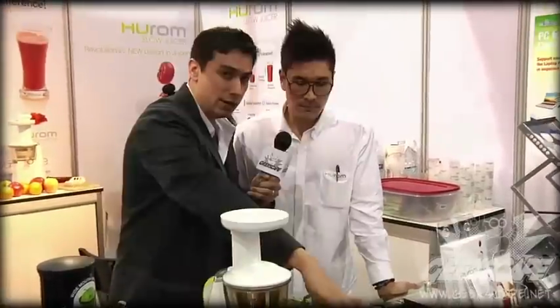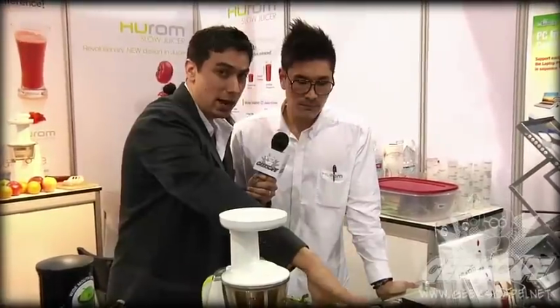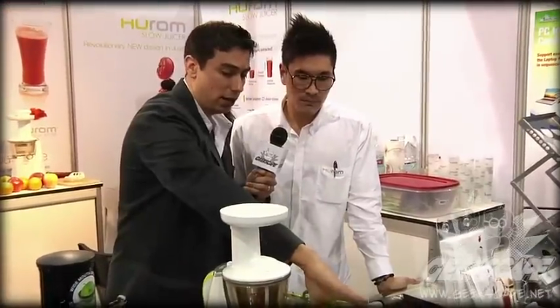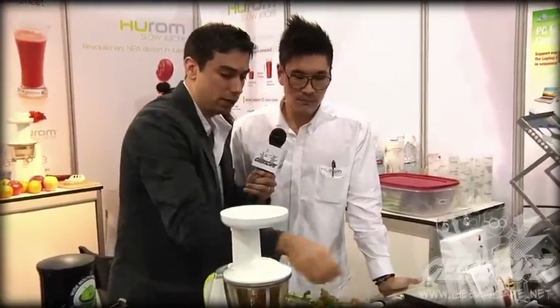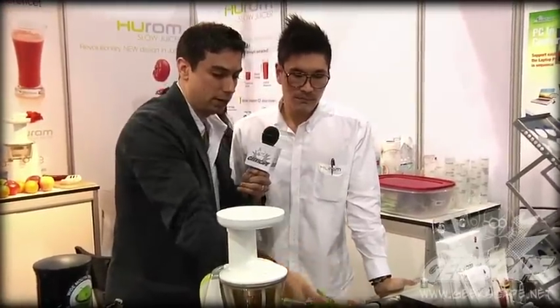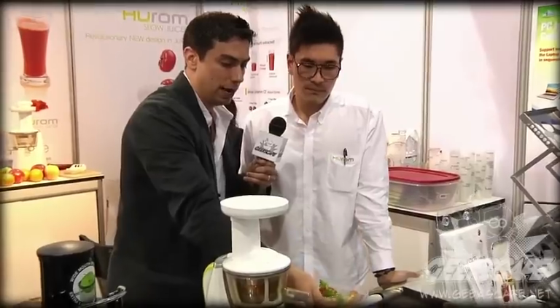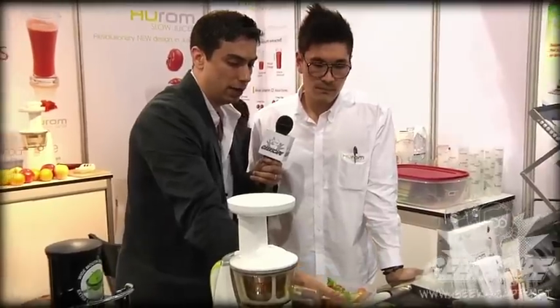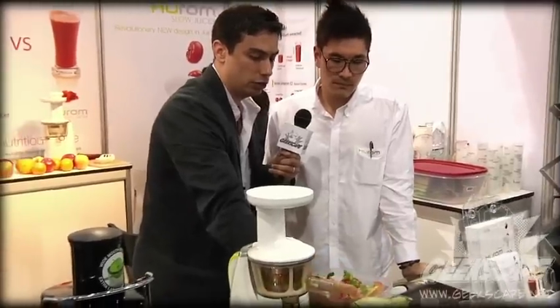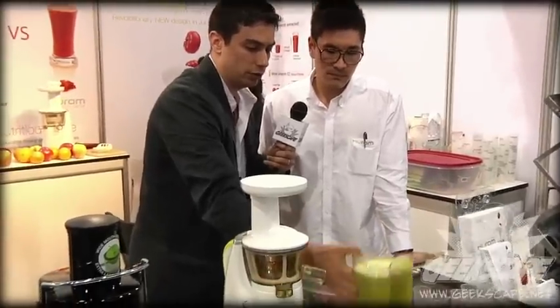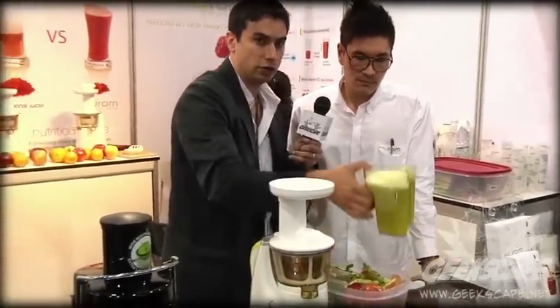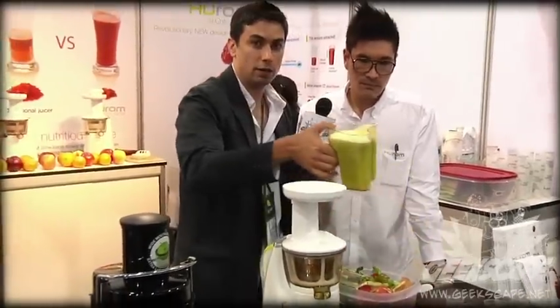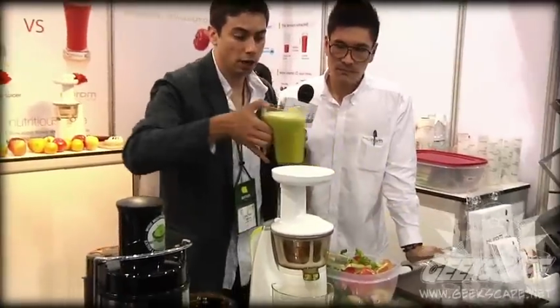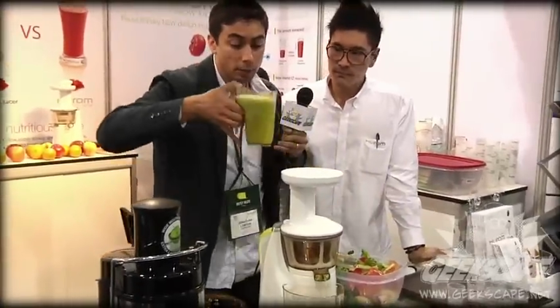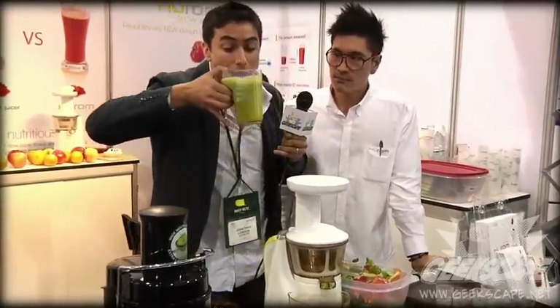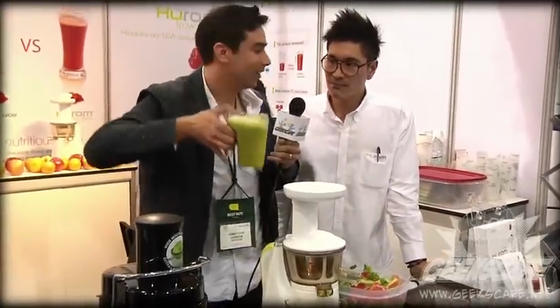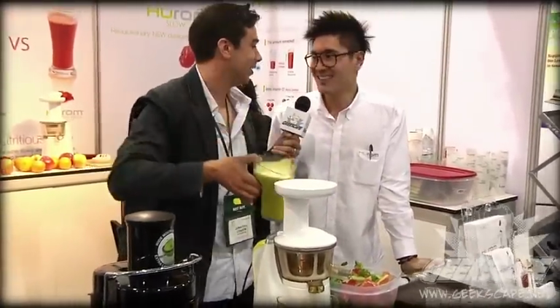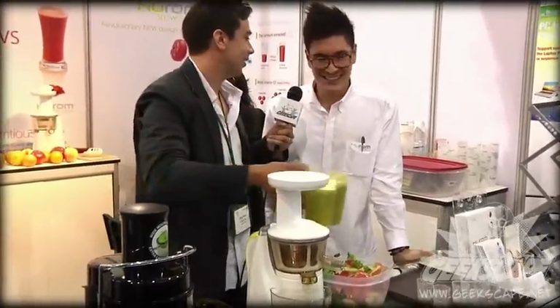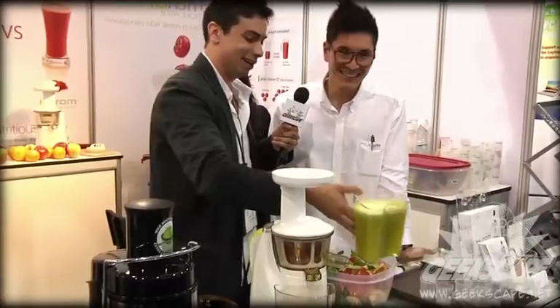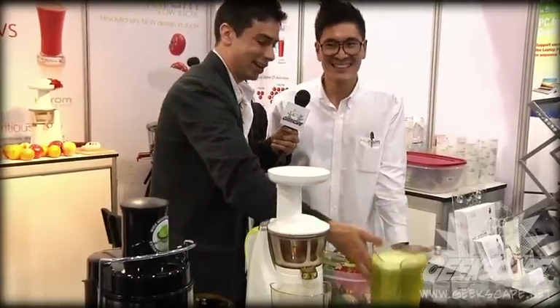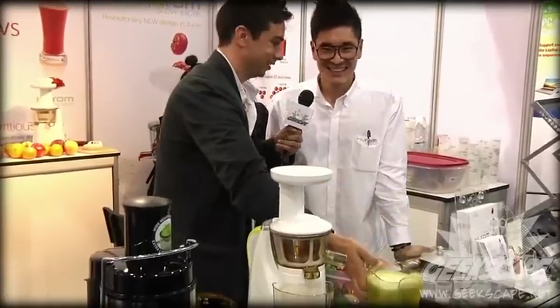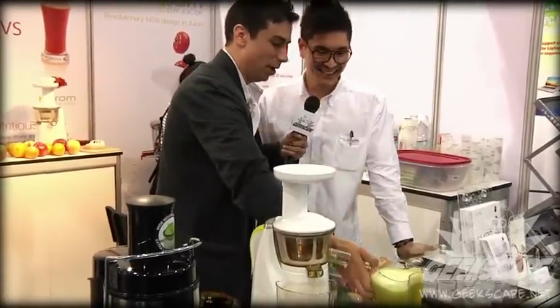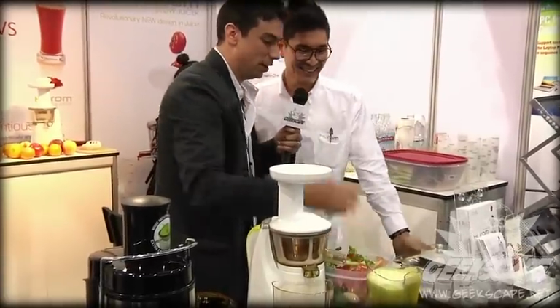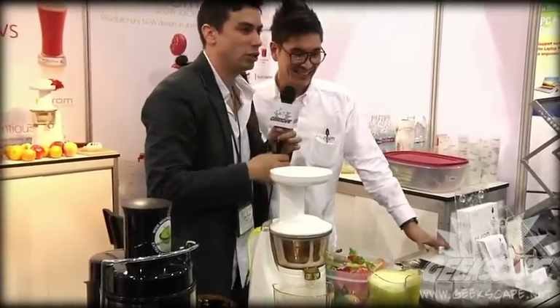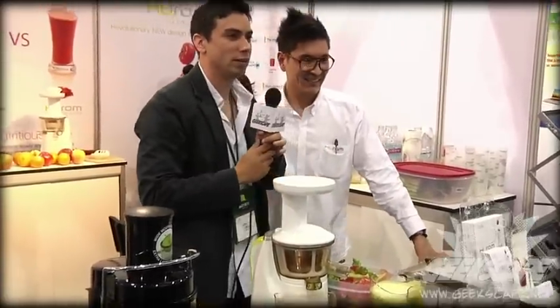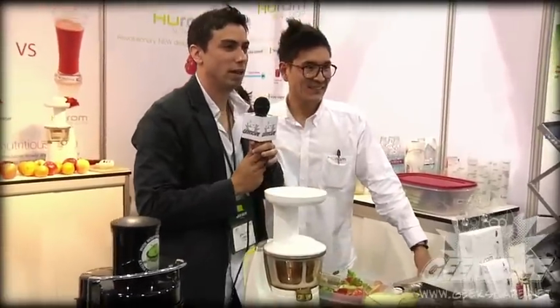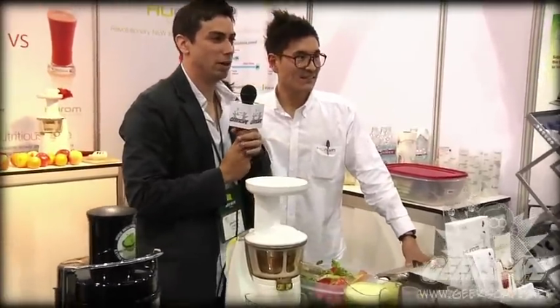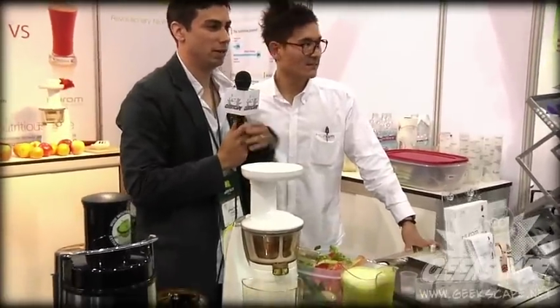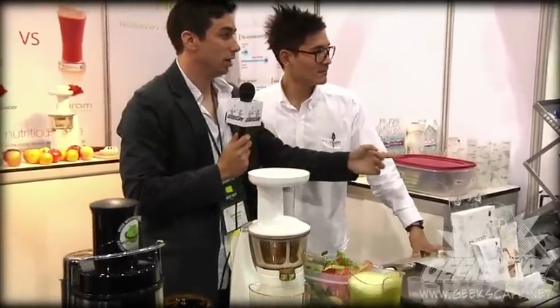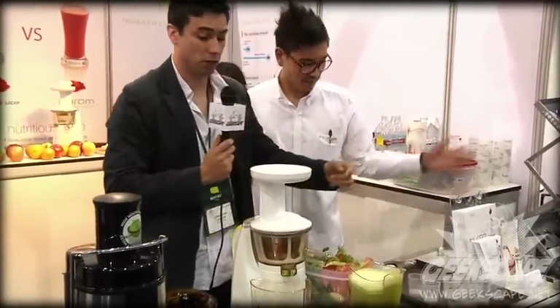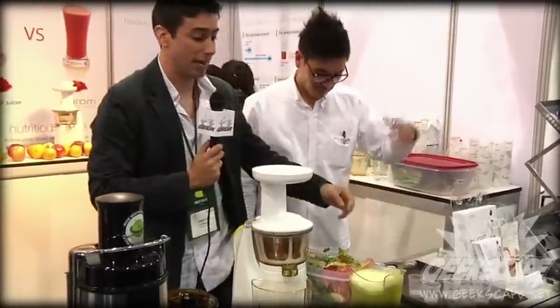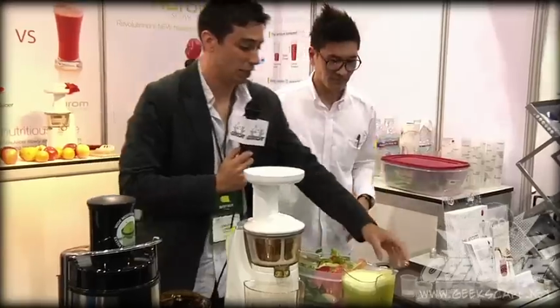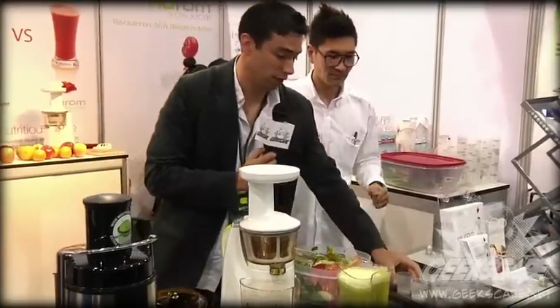You guys saw how little I put in there, and look at how much juice you actually get. Who wants a drink? Anybody want a drink? You guys all want to try this? It actually tastes really good.